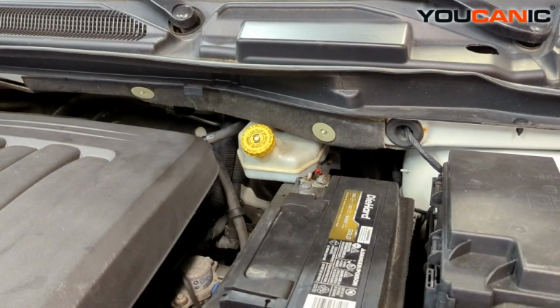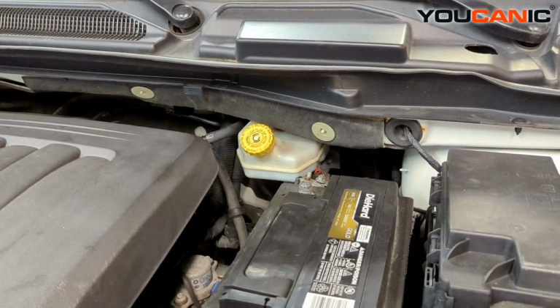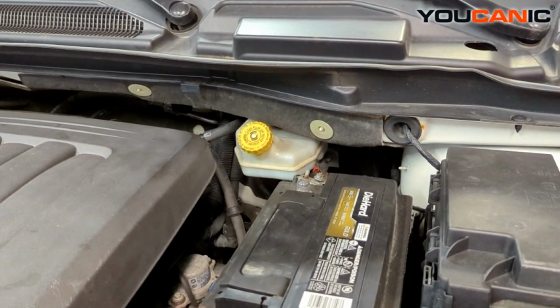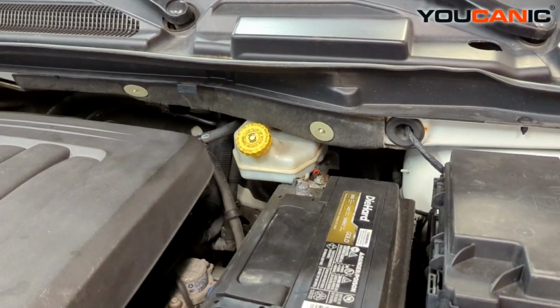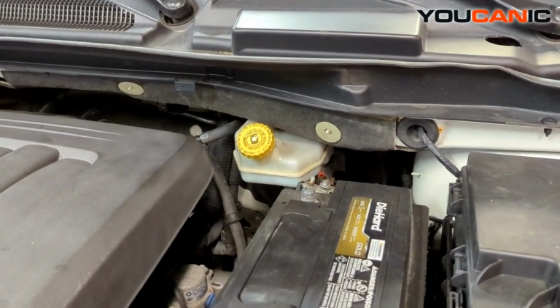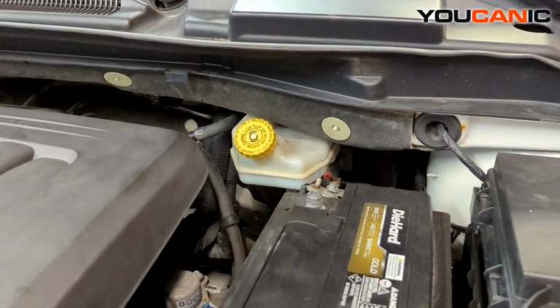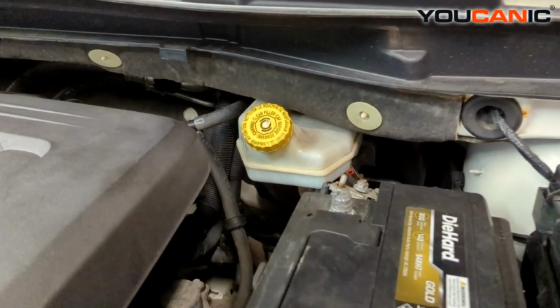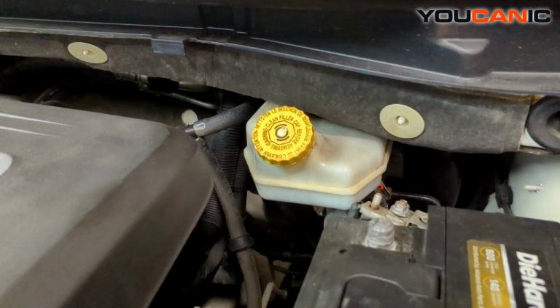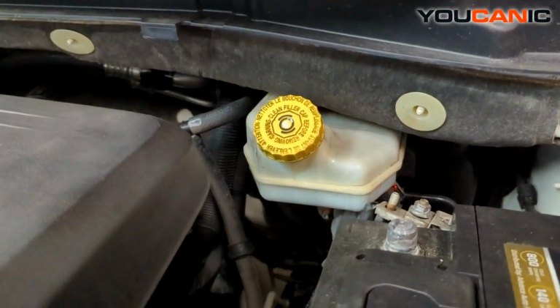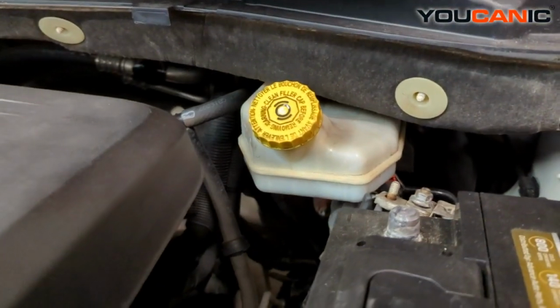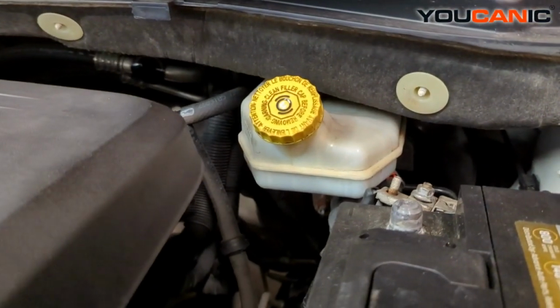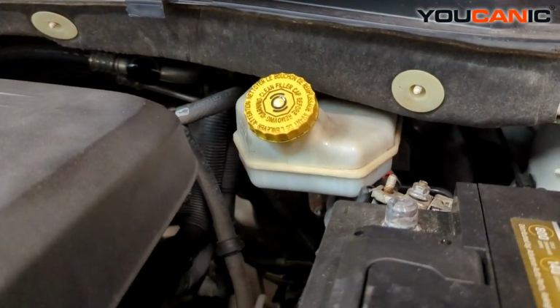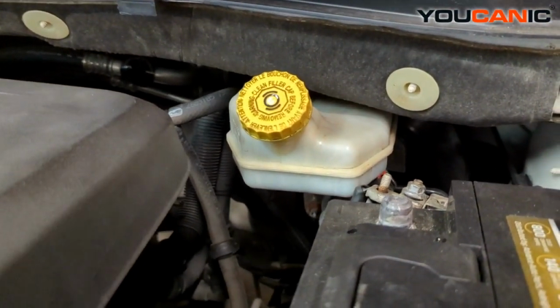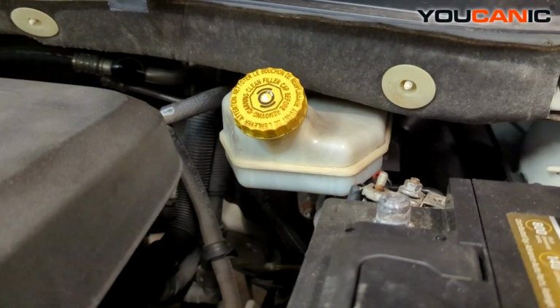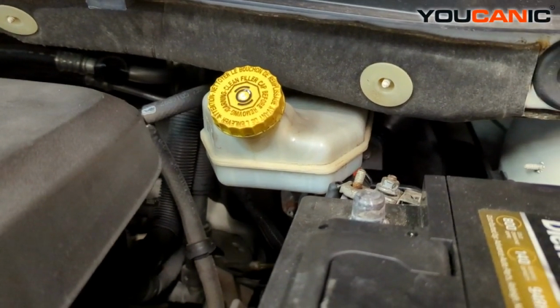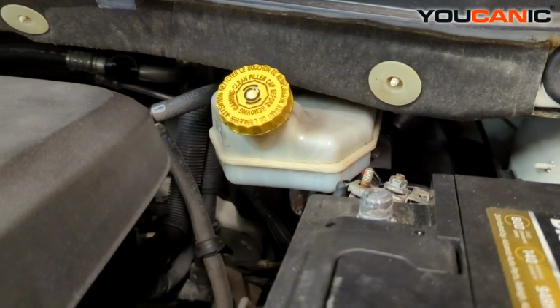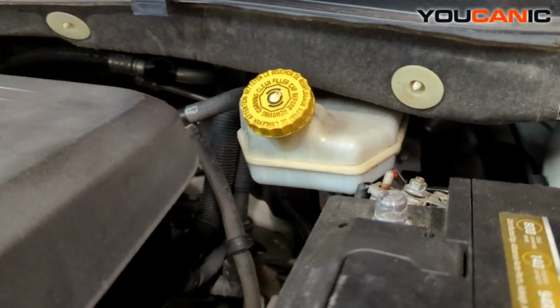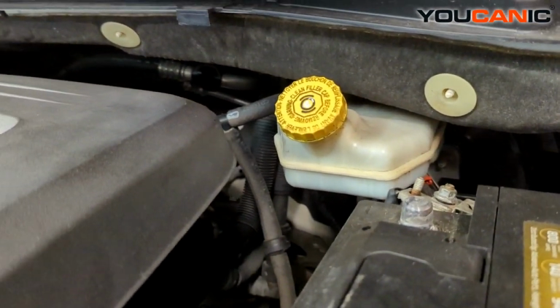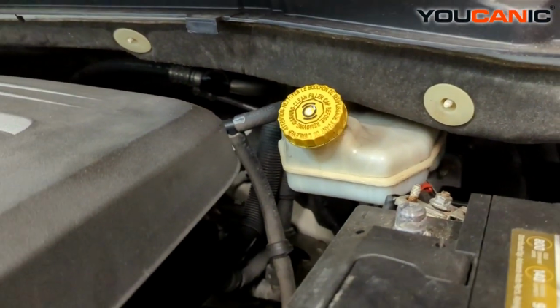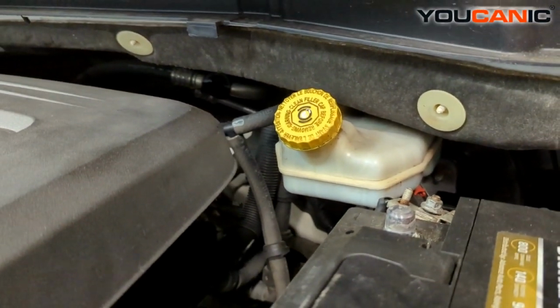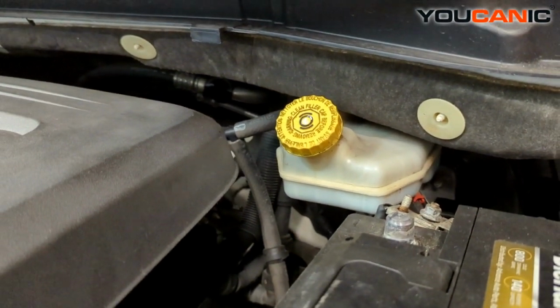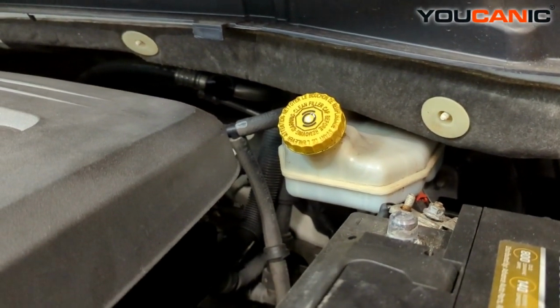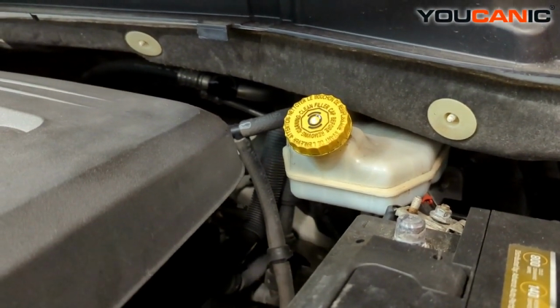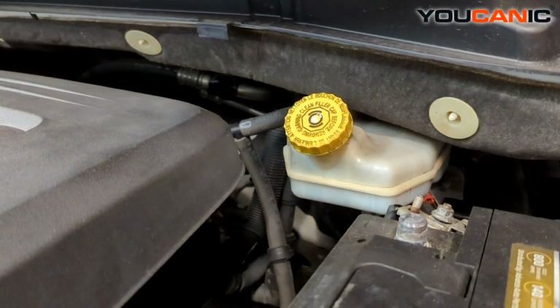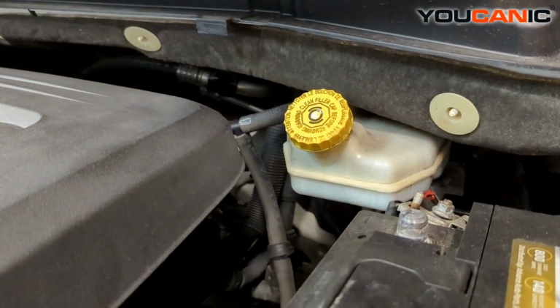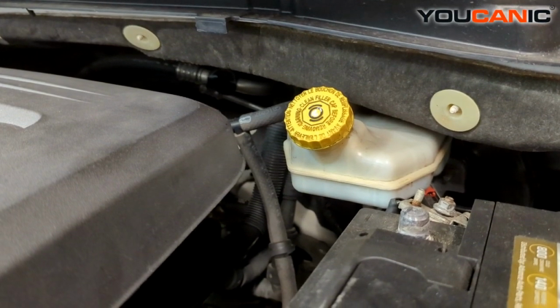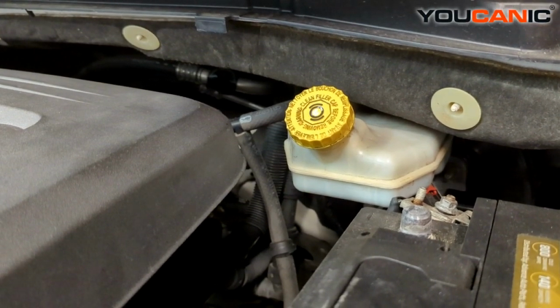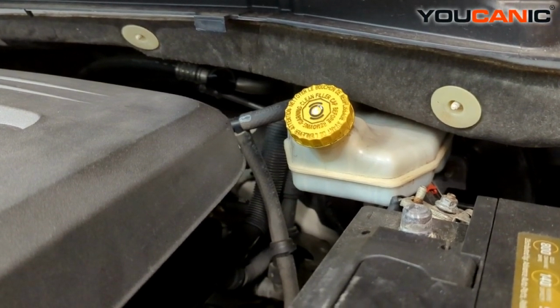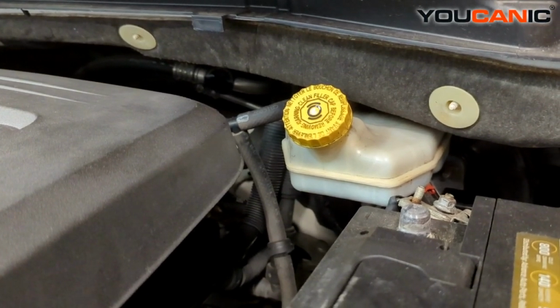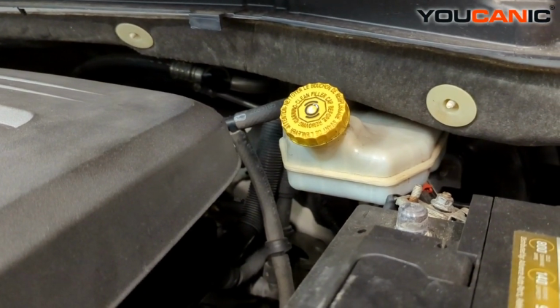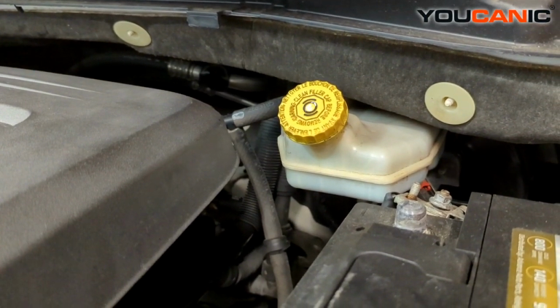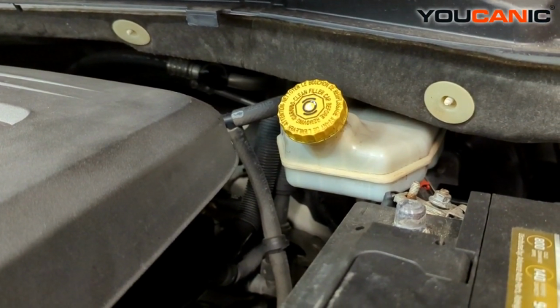Welcome to E-Canada. In this video we're going to go over and explain why you might be losing brake fluid. If you're losing brake fluid, that can be very critical and dangerous because if you lose a lot of it, you're going to not have any braking power.